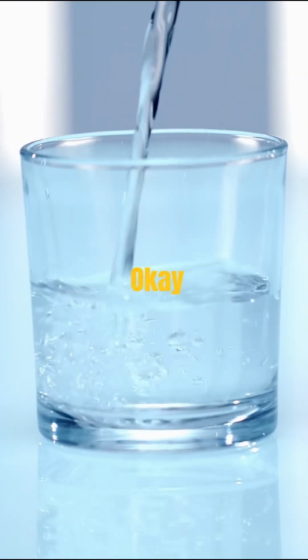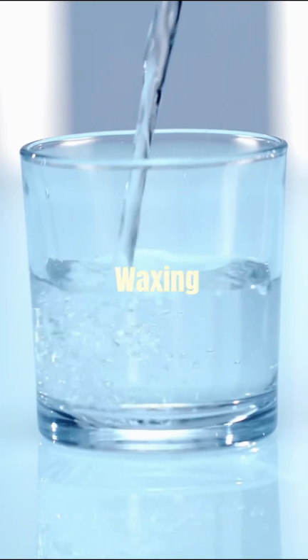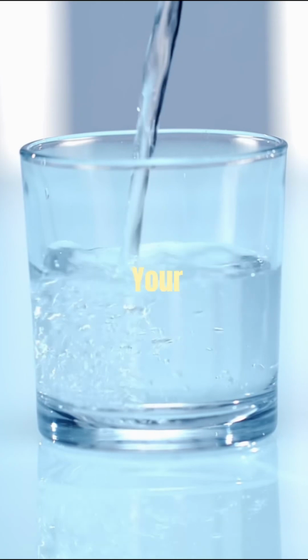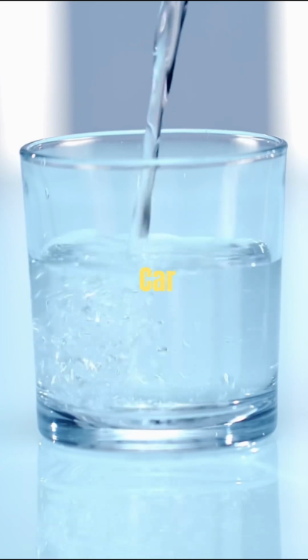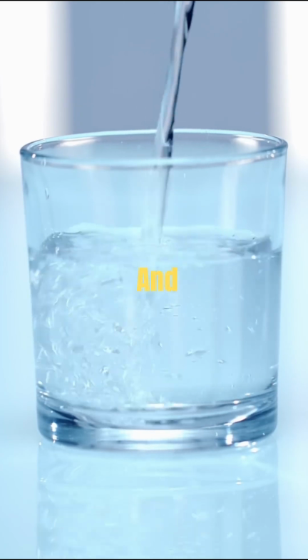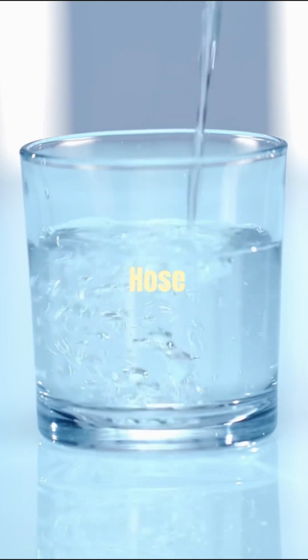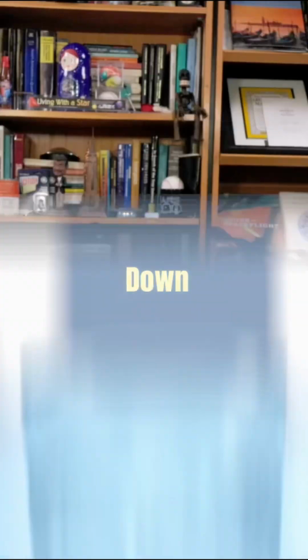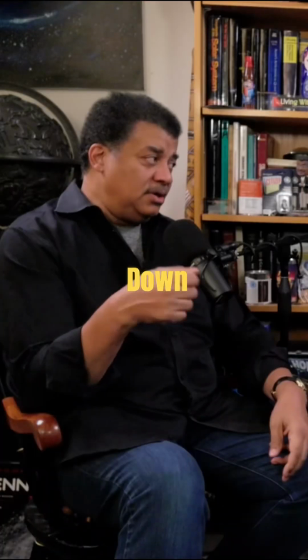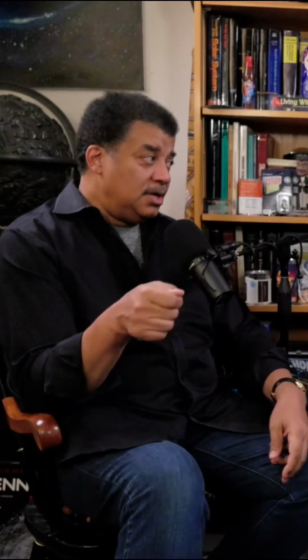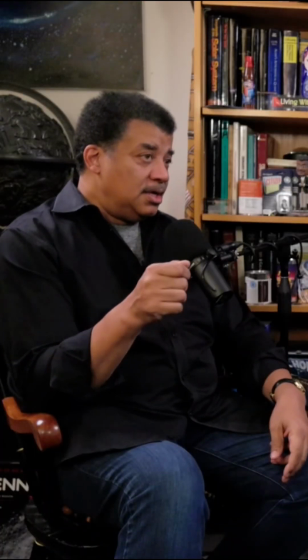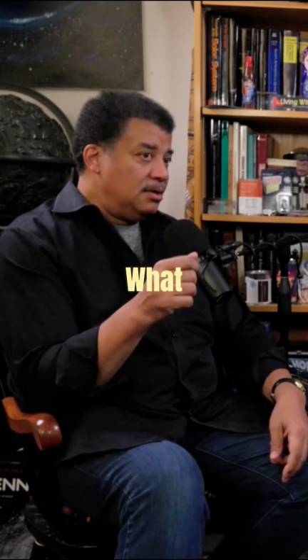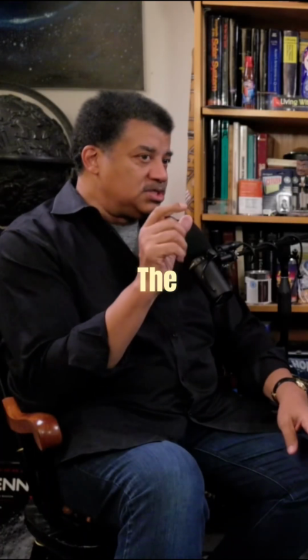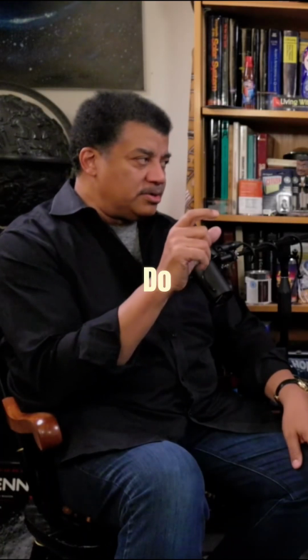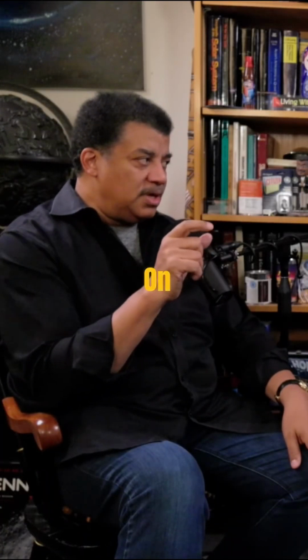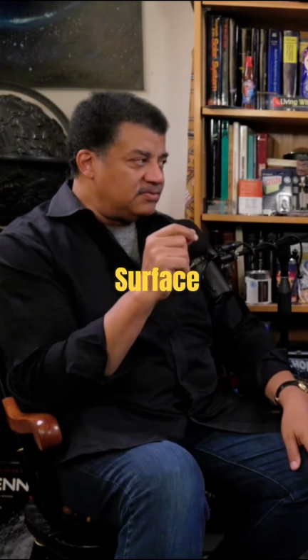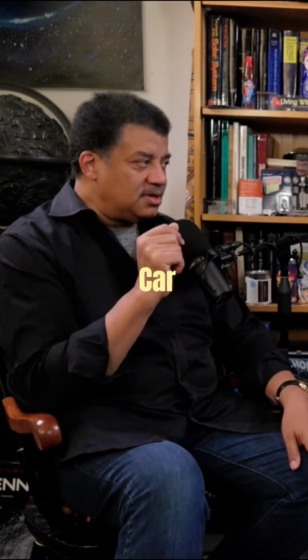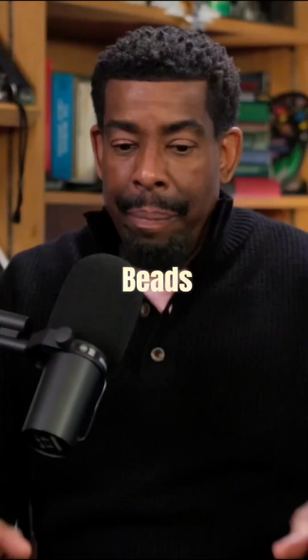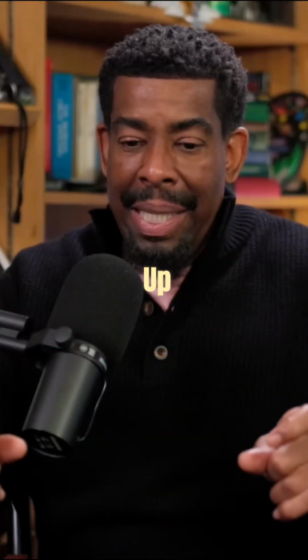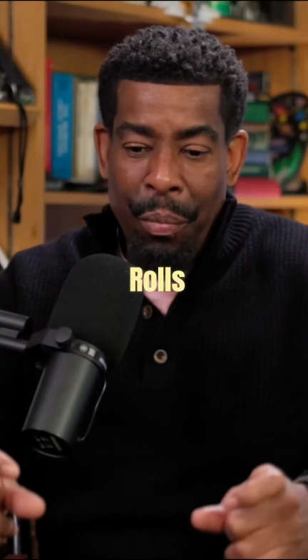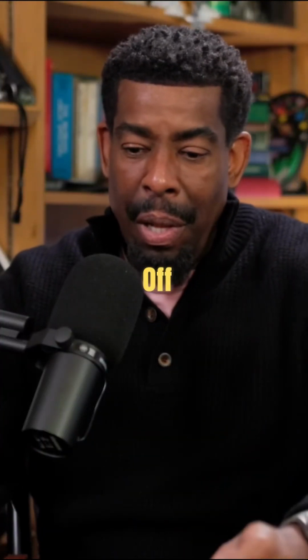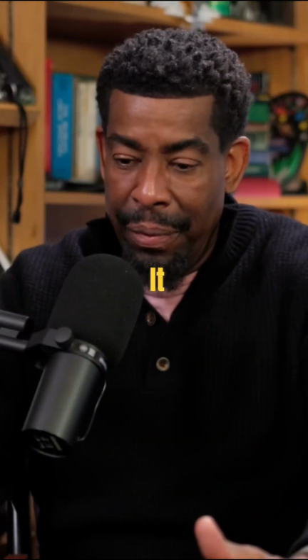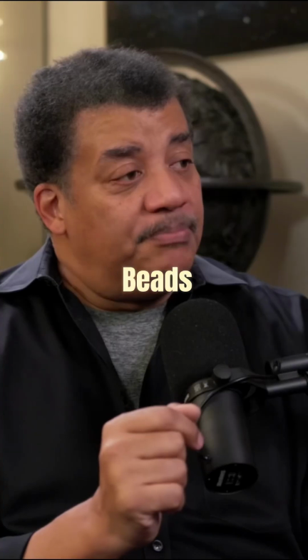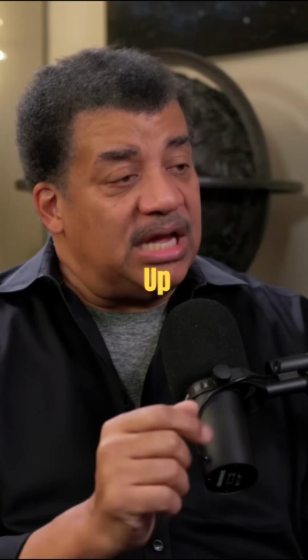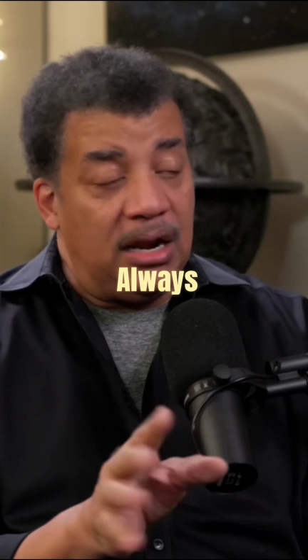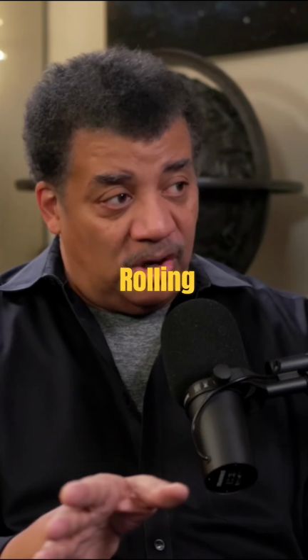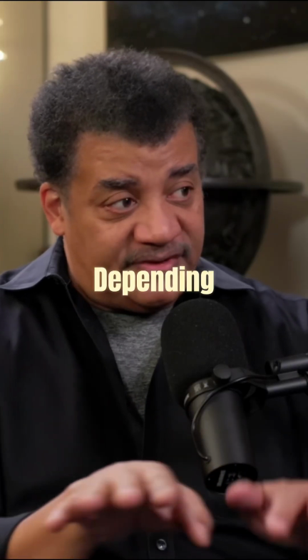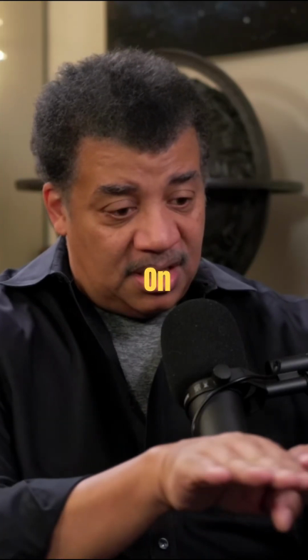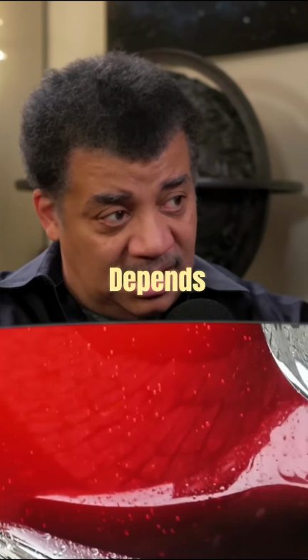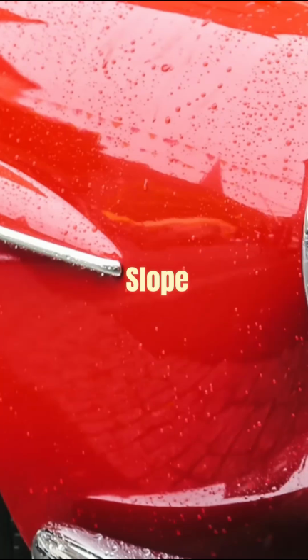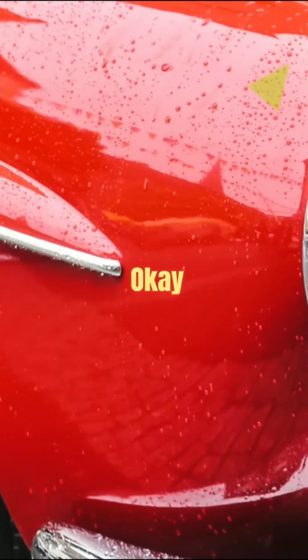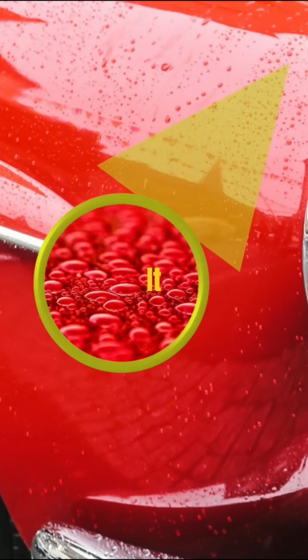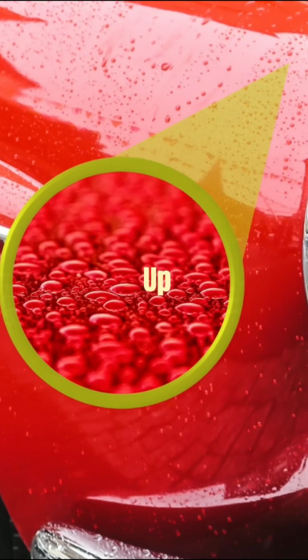If you're waxing your car and then you hose it down, what does the water do on the surface of the car? It beads up and rolls off. It beads up — not always rolling off, depending on the slope. It beads up.